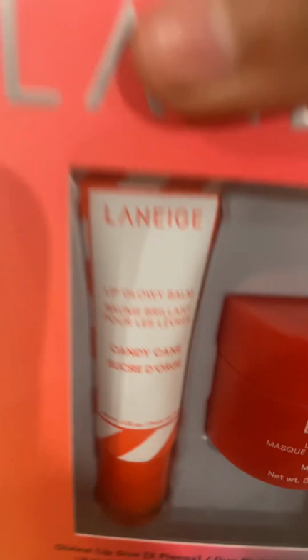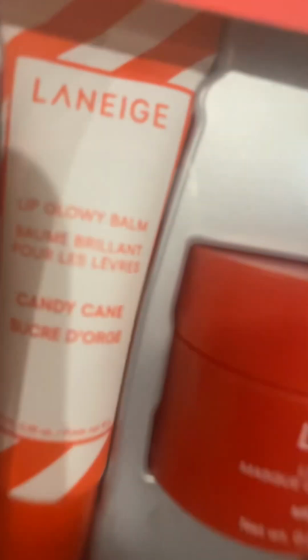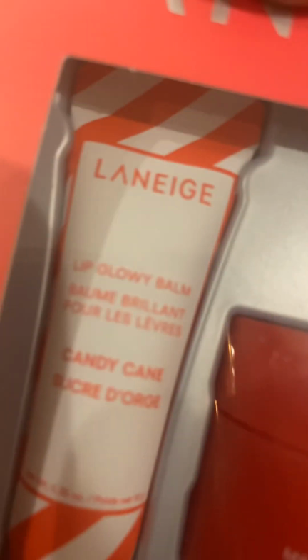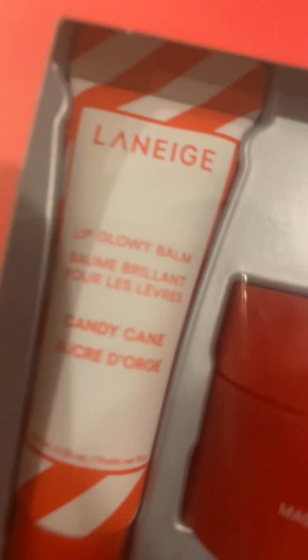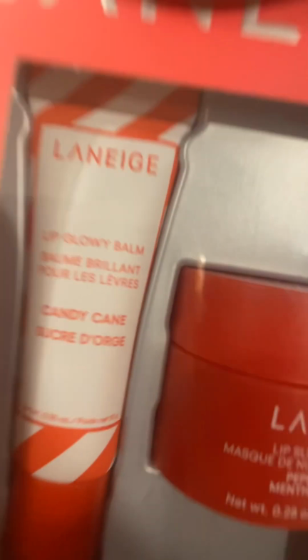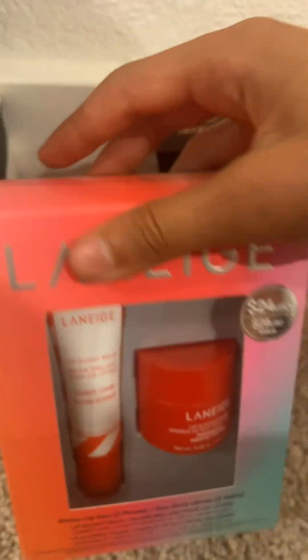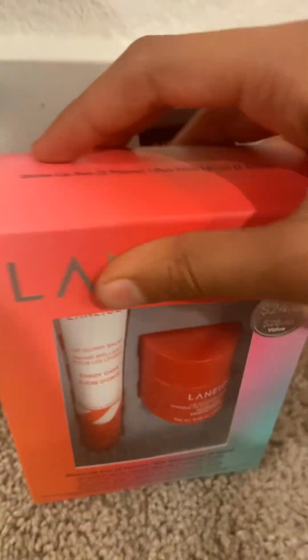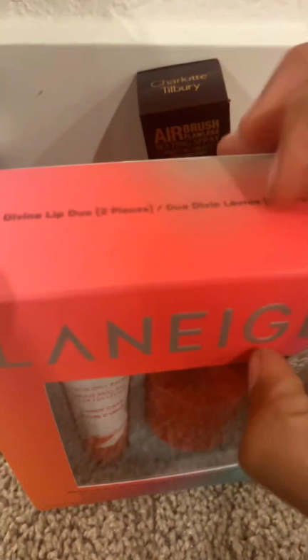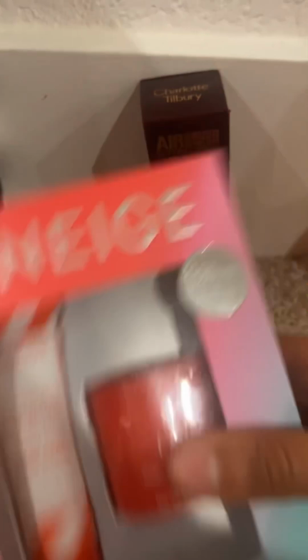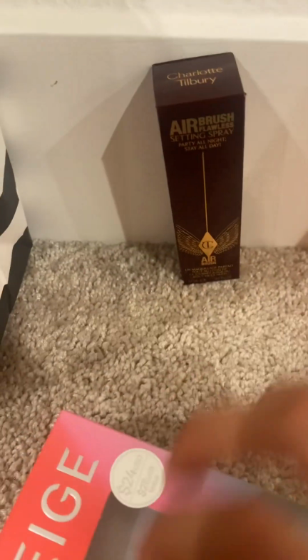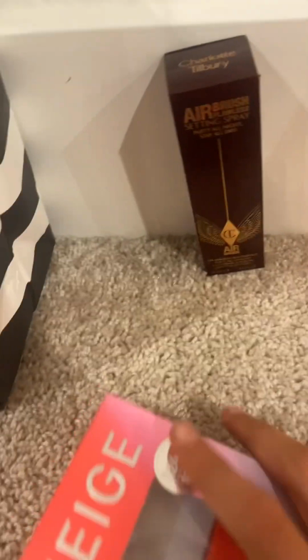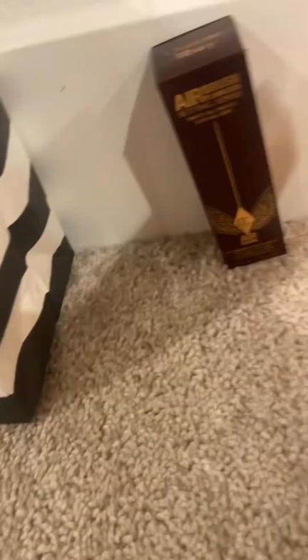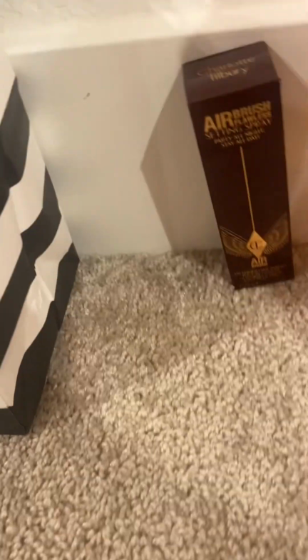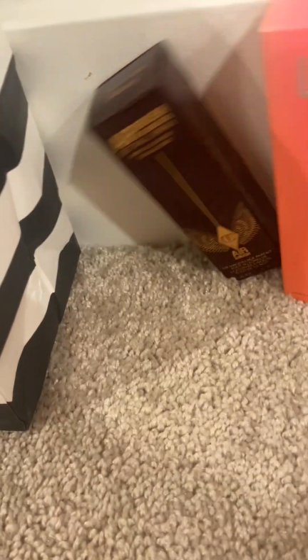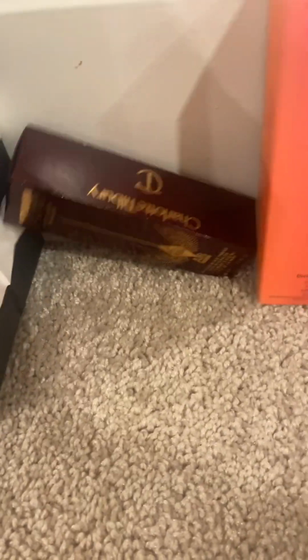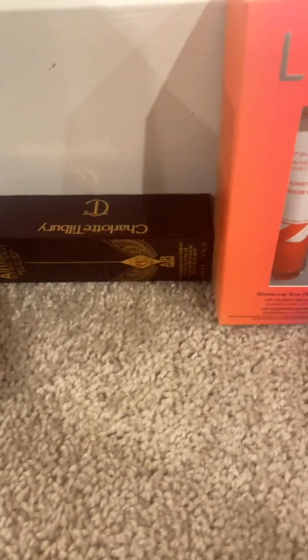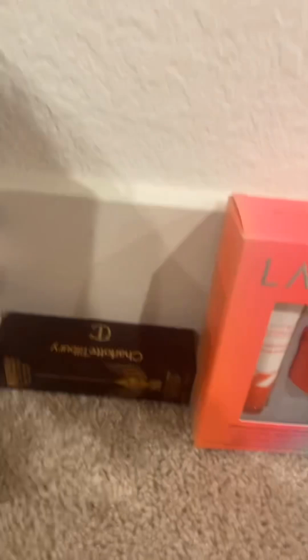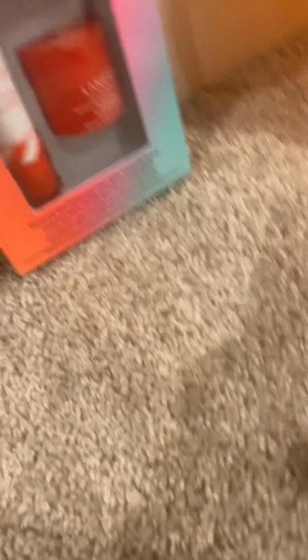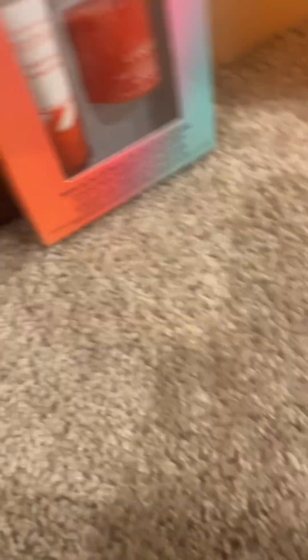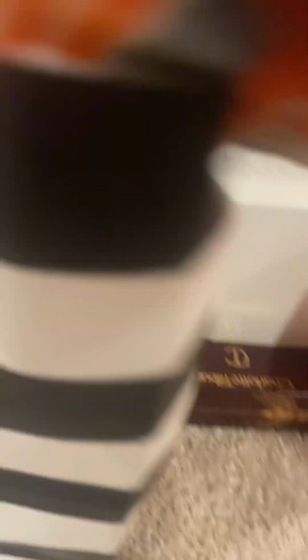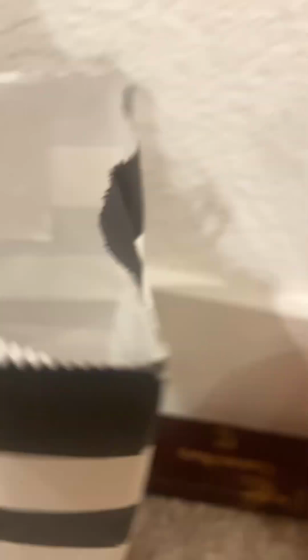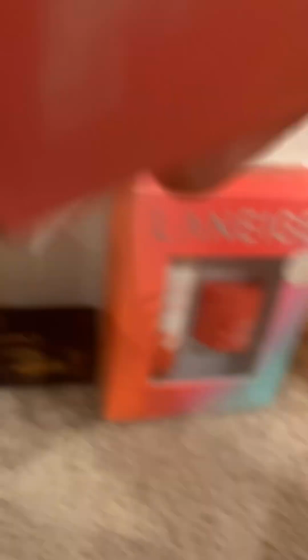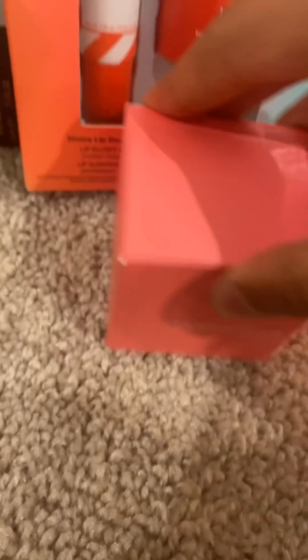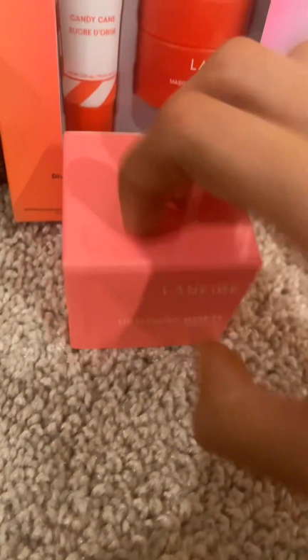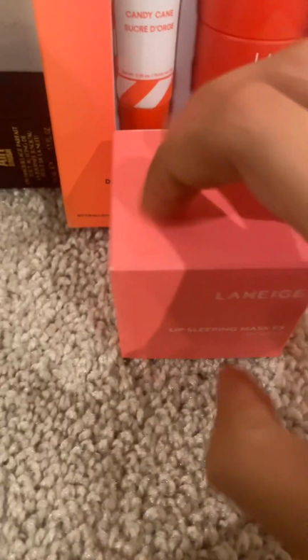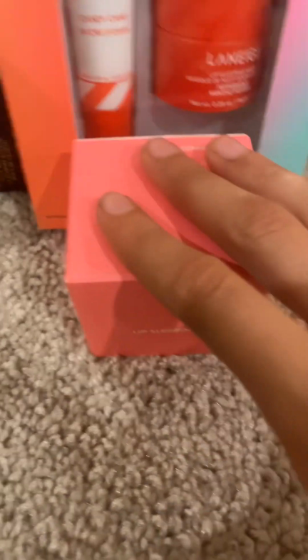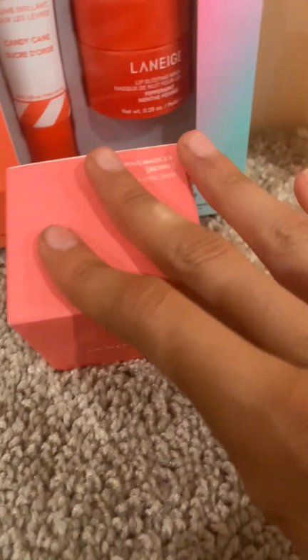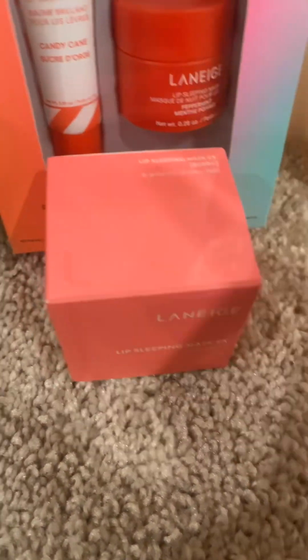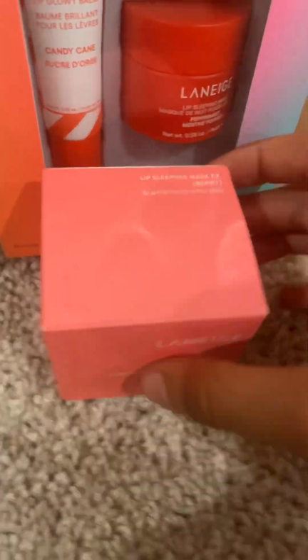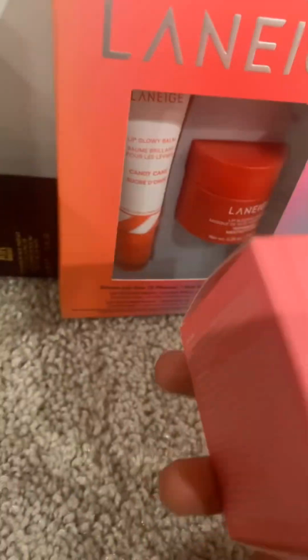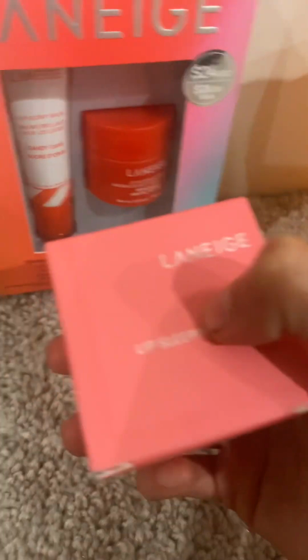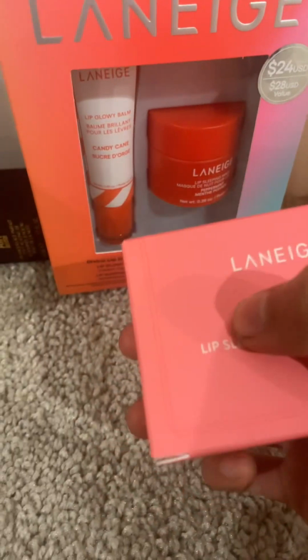Sorry, my voice is like that — I have a sore throat today. From Sephora, I got this Laneige new little tip for Christmas, it's really cute. Then I got this Laneige sleeping mask. I love Laneige, it's the best — I finished my gummy bear one so quickly.